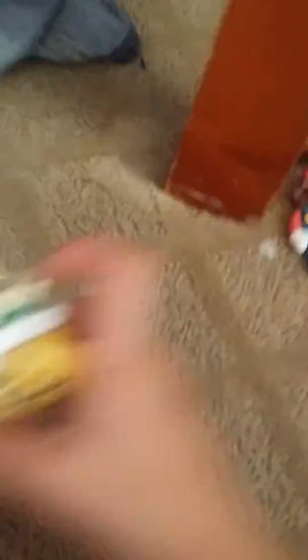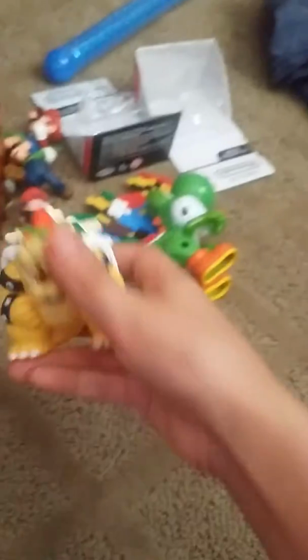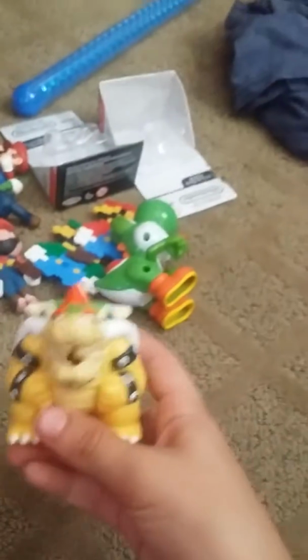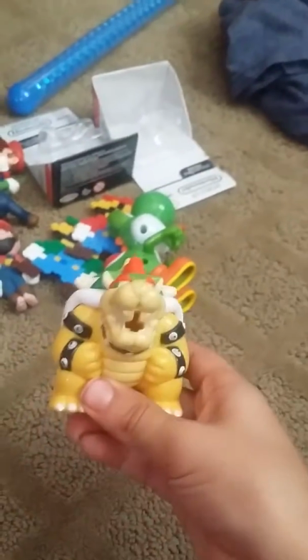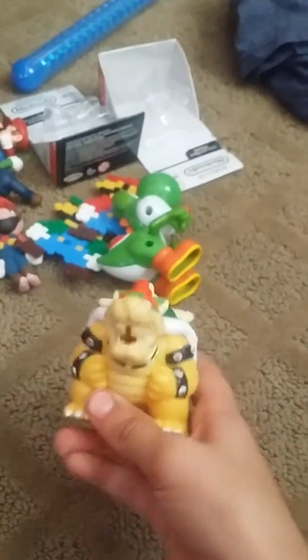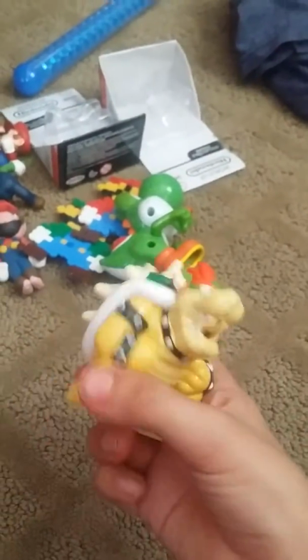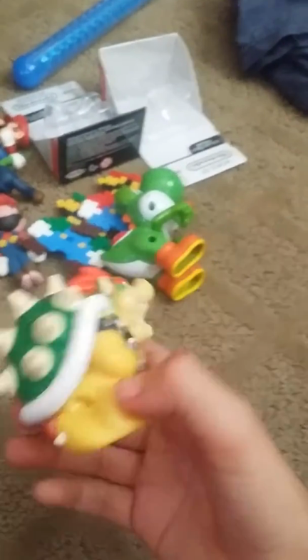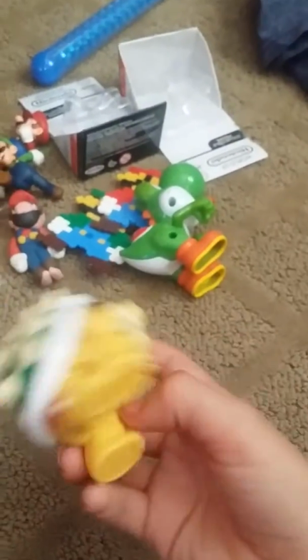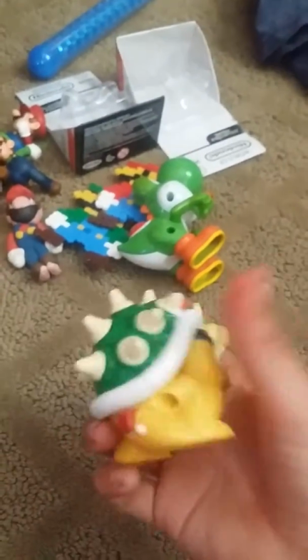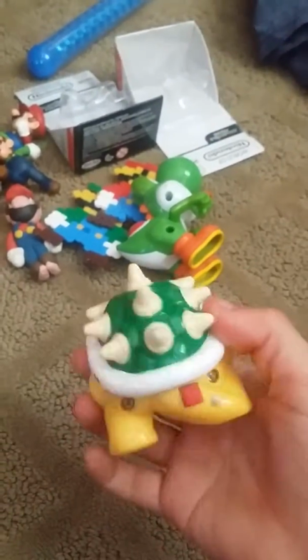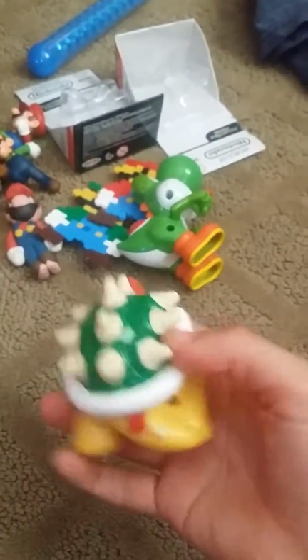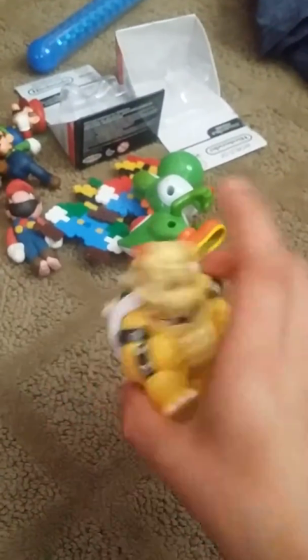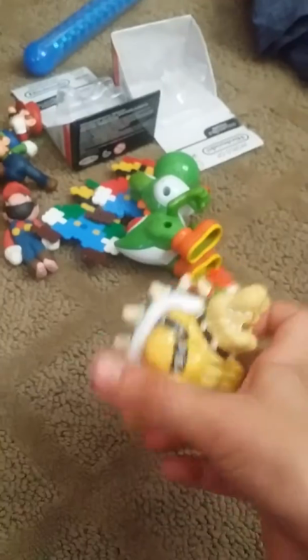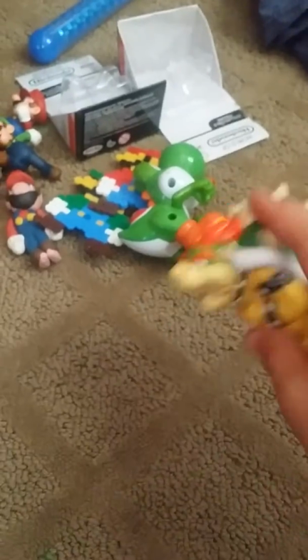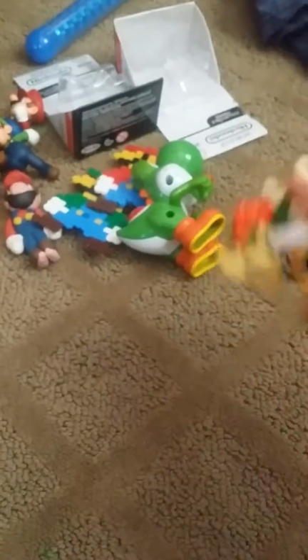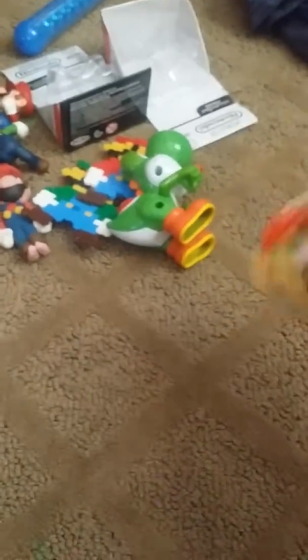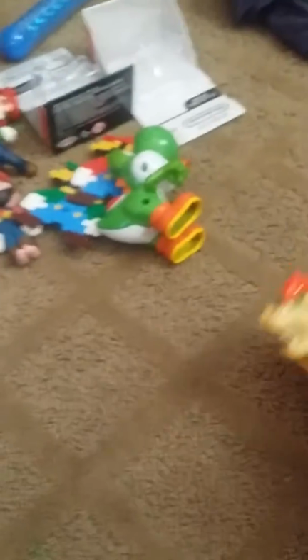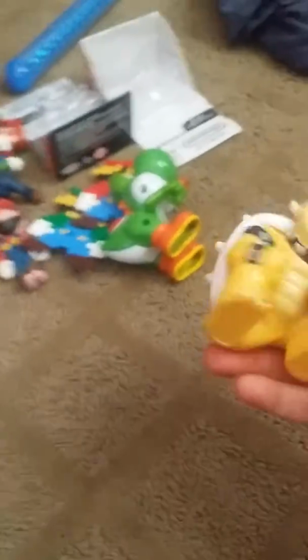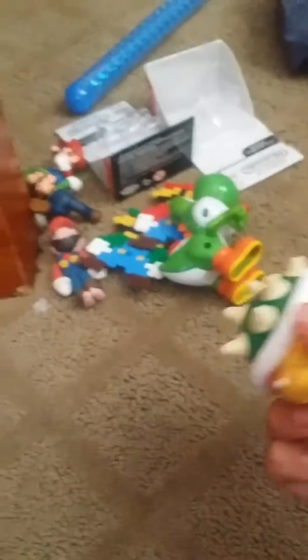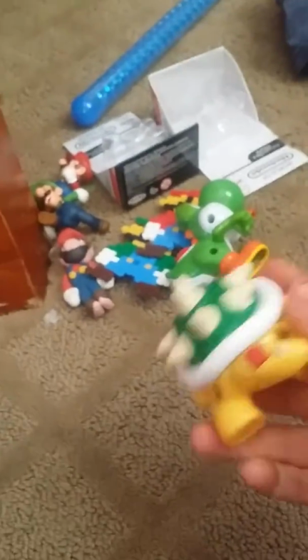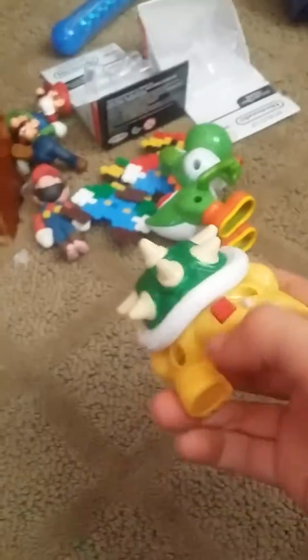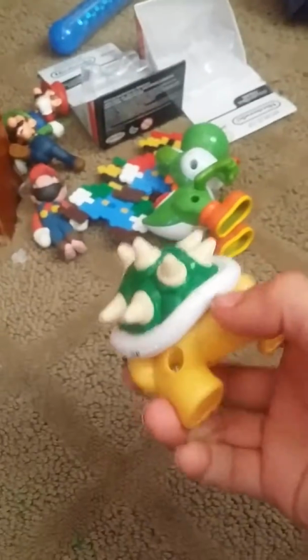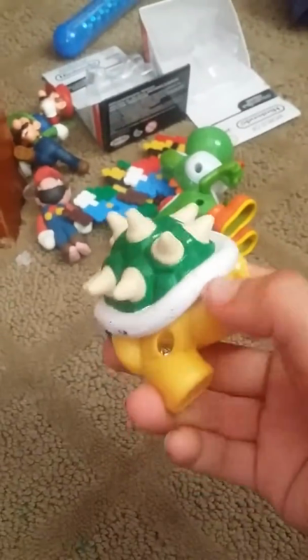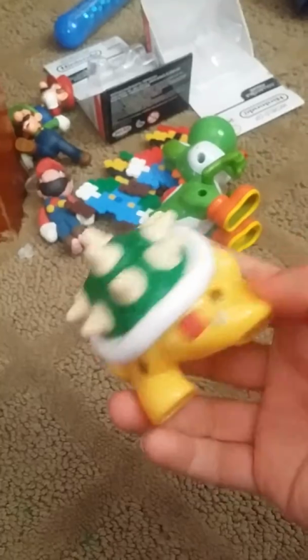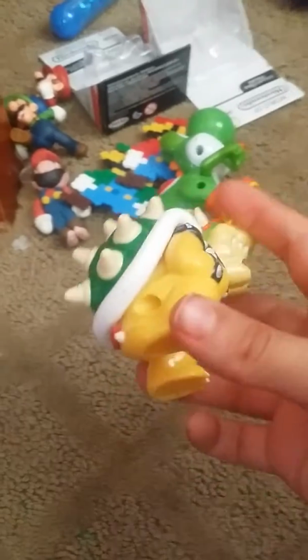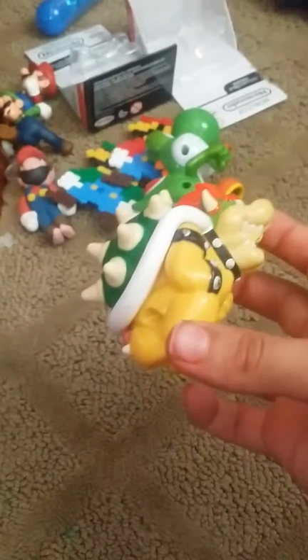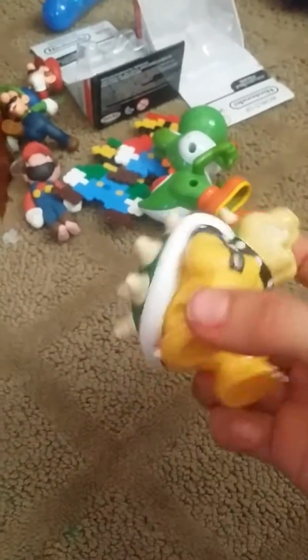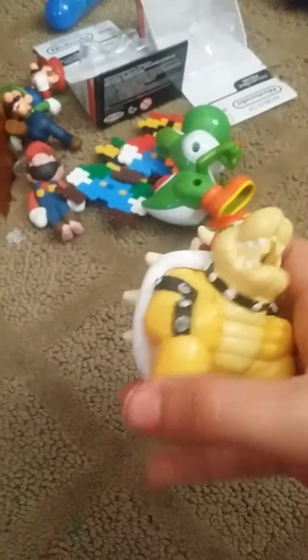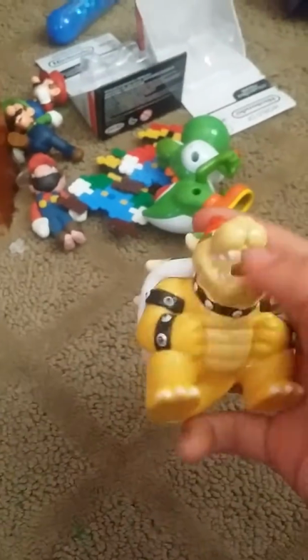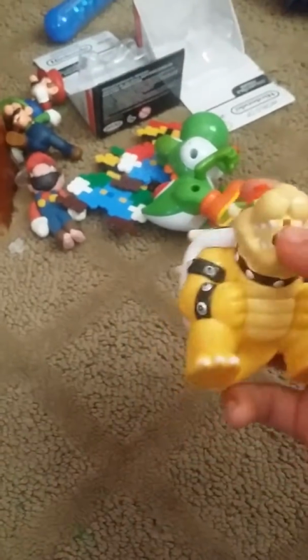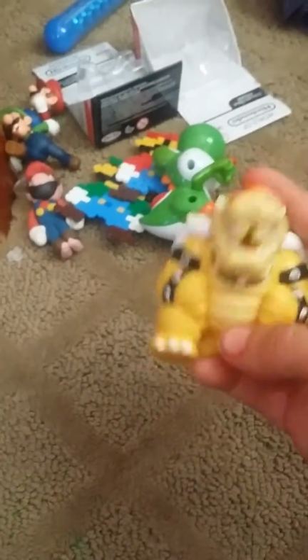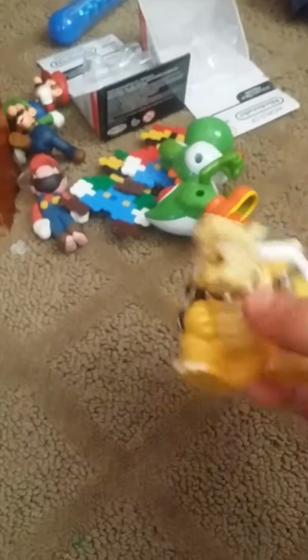Here is the Happy Meal Bowser. For some reason there's some sand in there, so I can't get it to work. There's a button but it's already pressed in and it won't come out. And I don't have the fireballs.